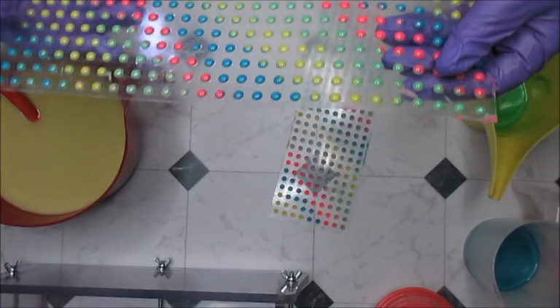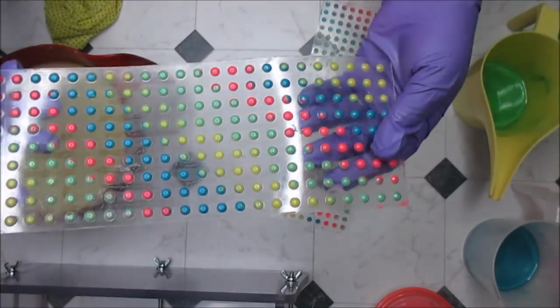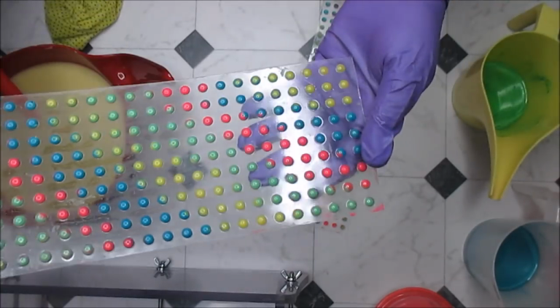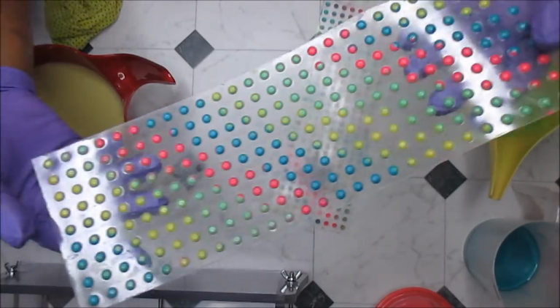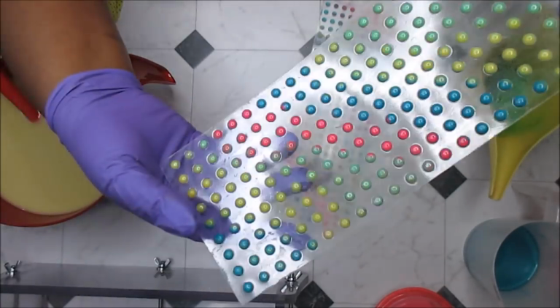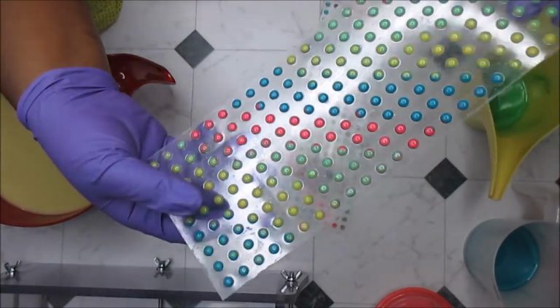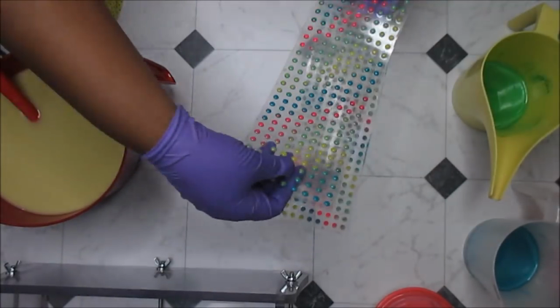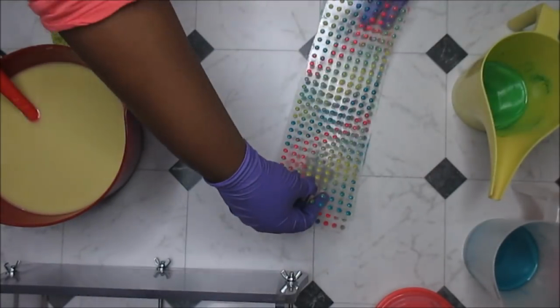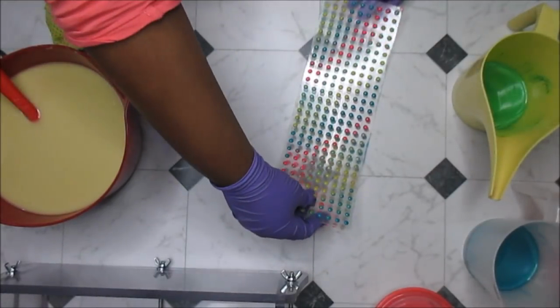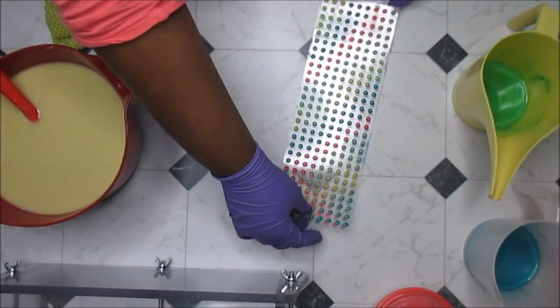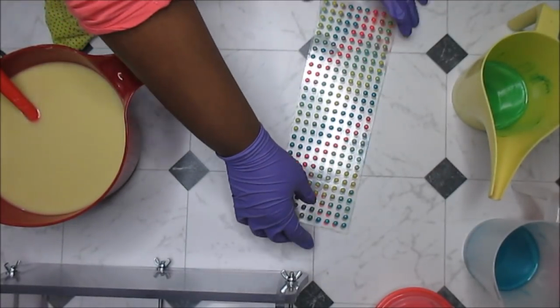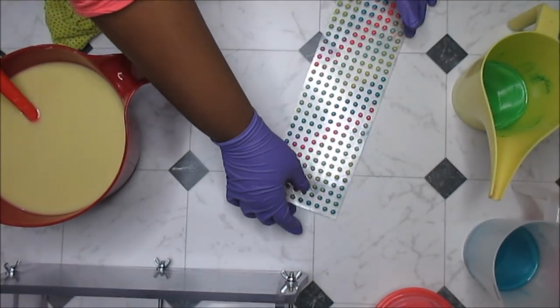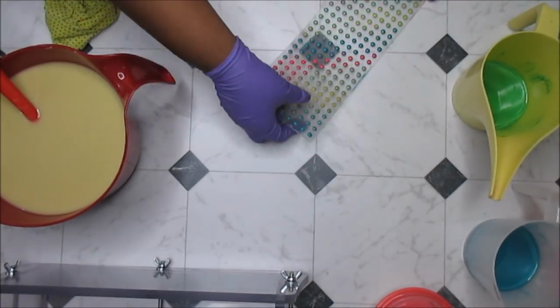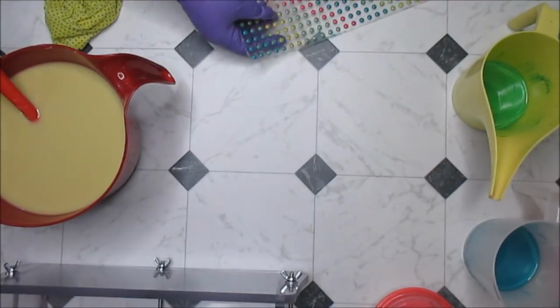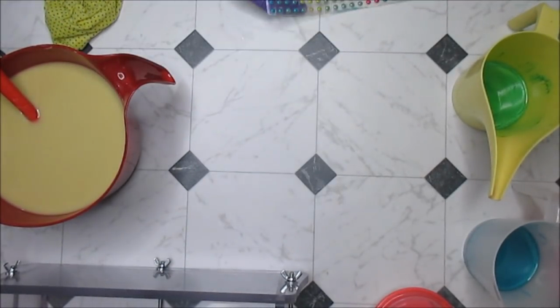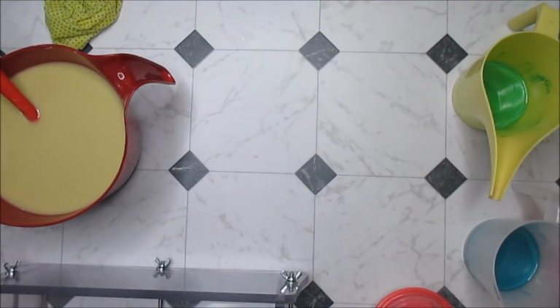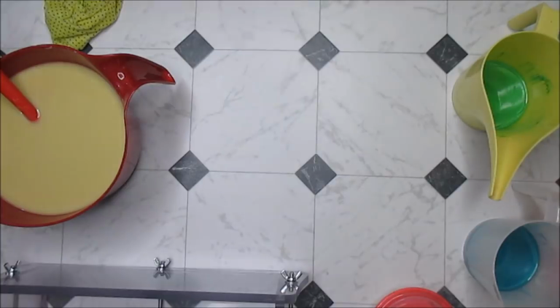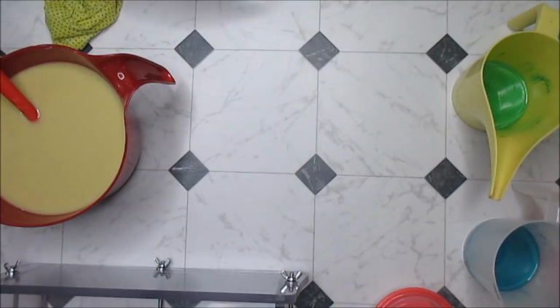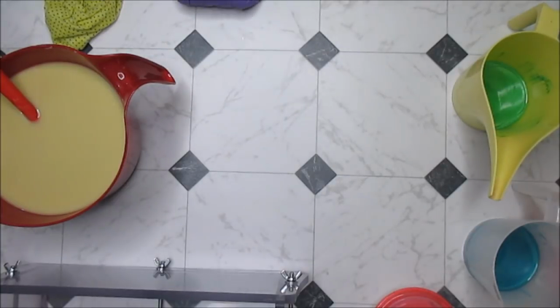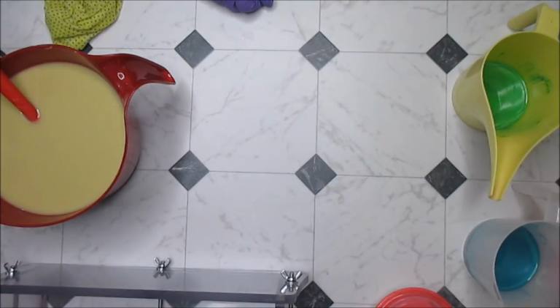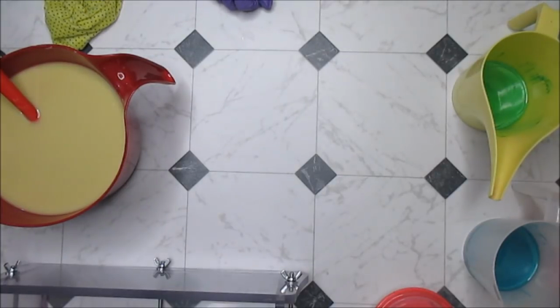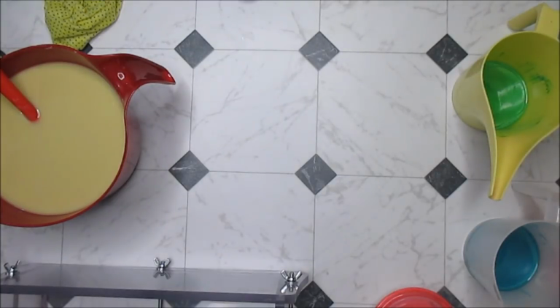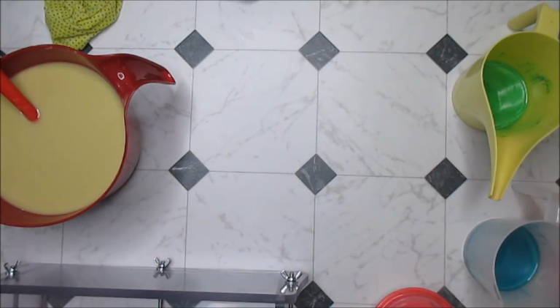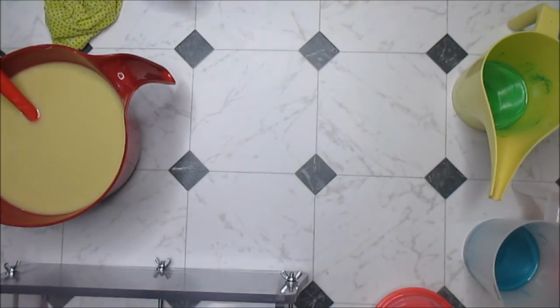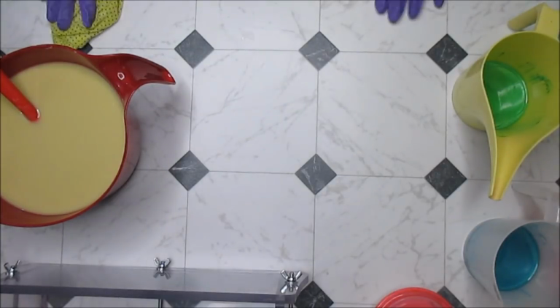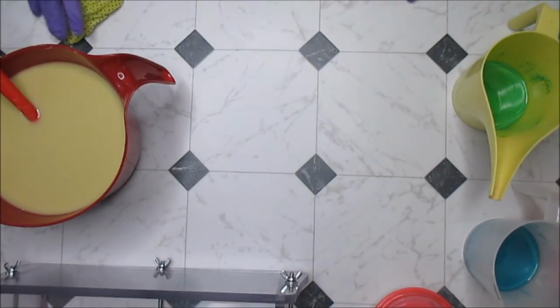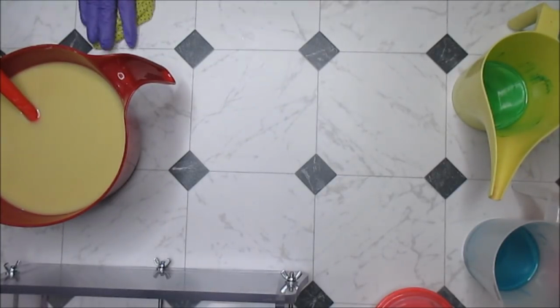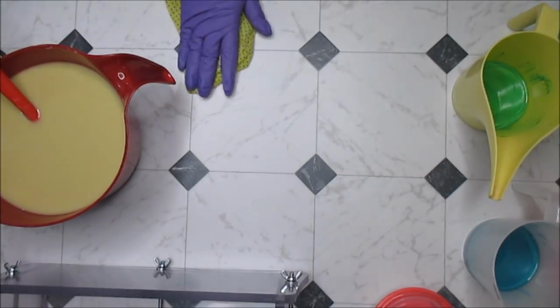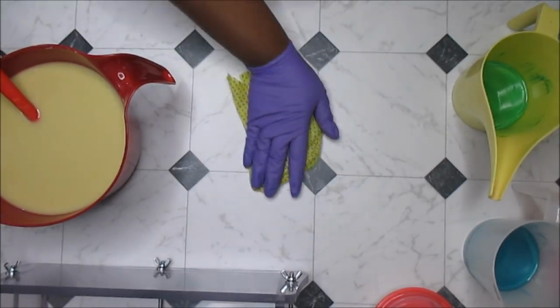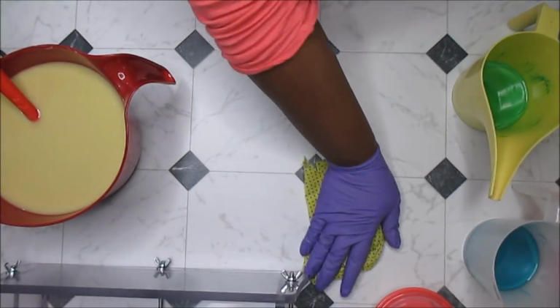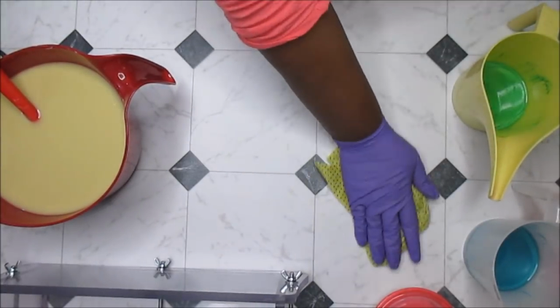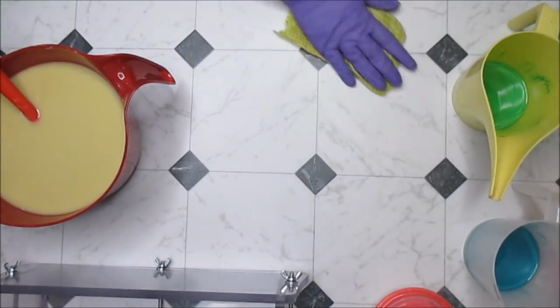It turned out really nice. I like the way they look and I think it's going to be really cool. The name of this soap — and it has been in the making for a very long time — is called the Cat's Pajamas.